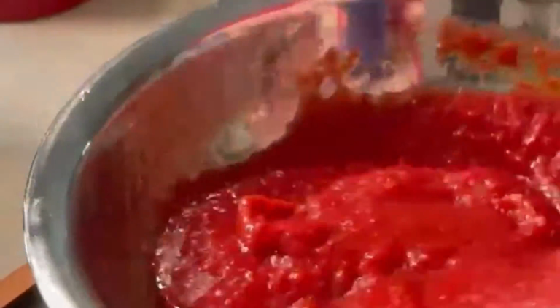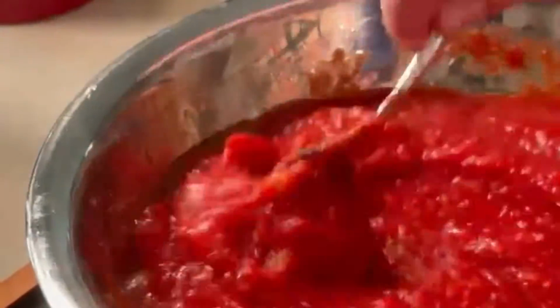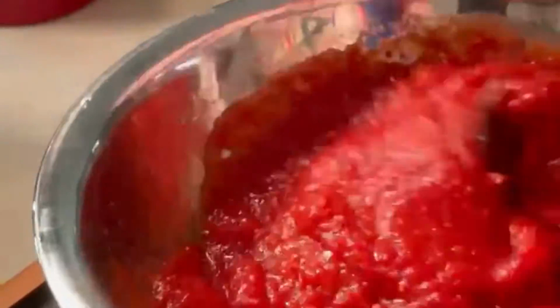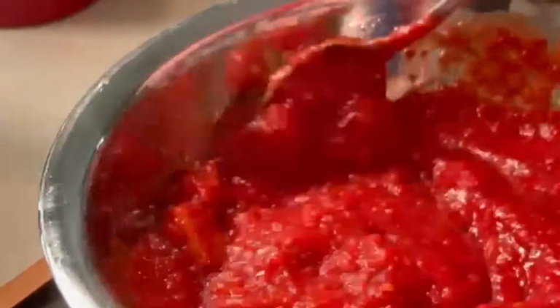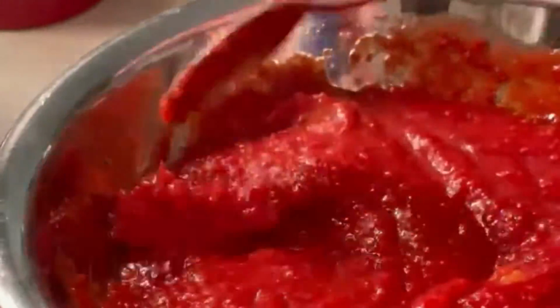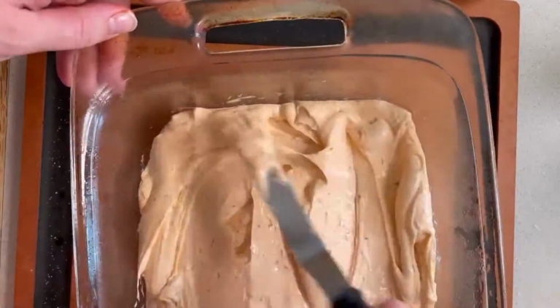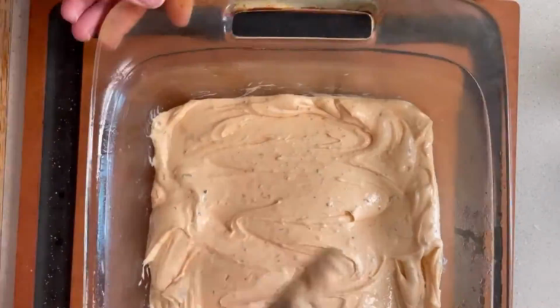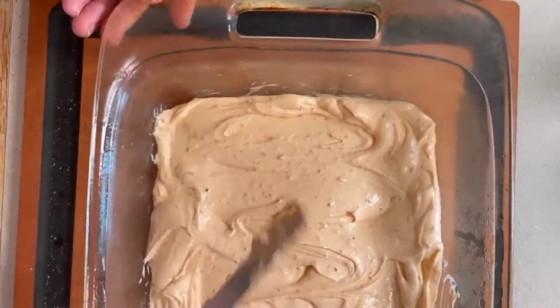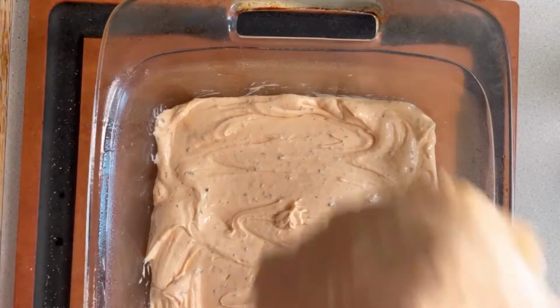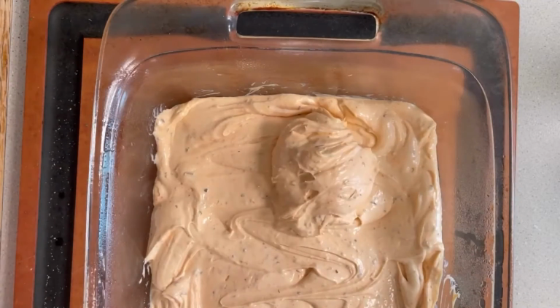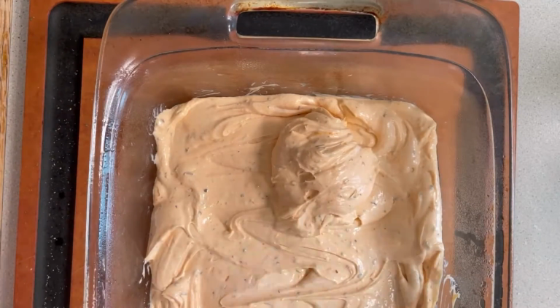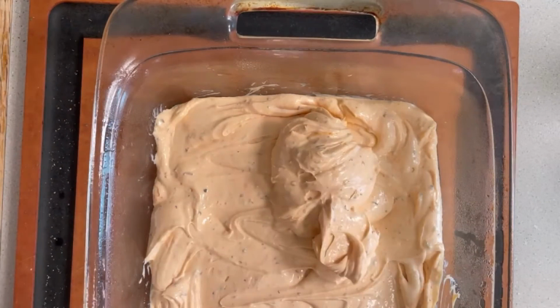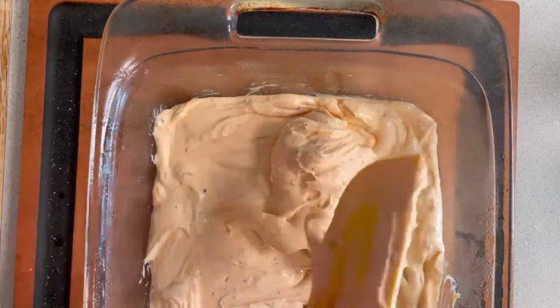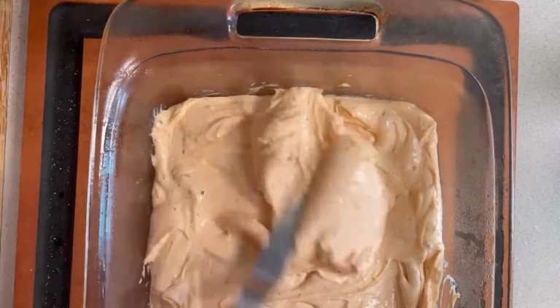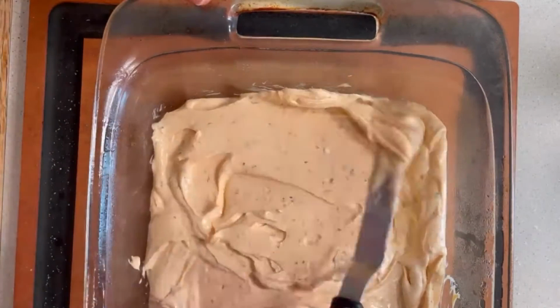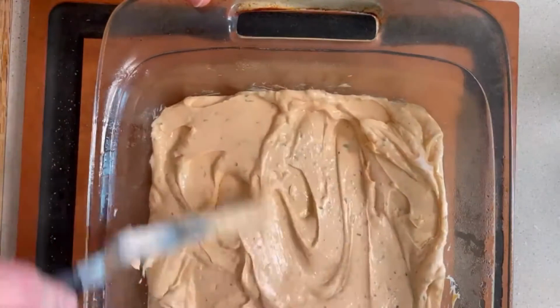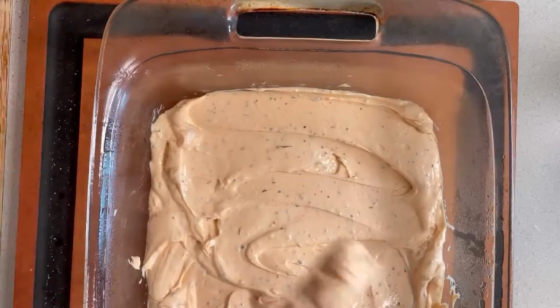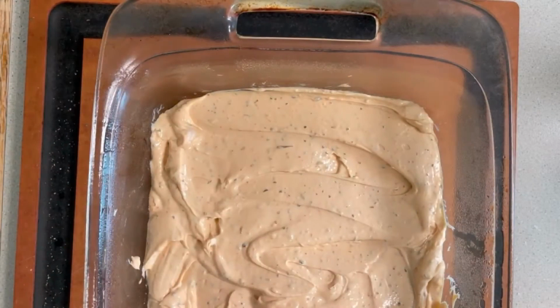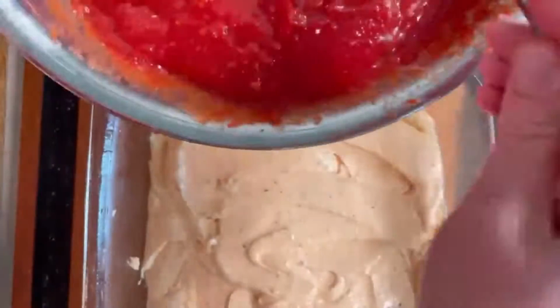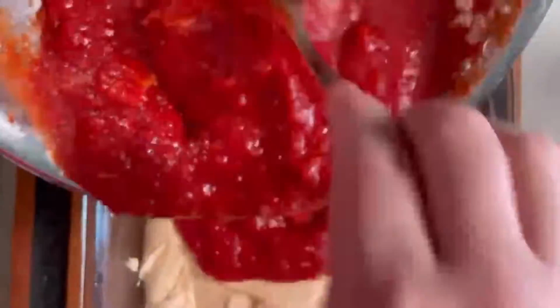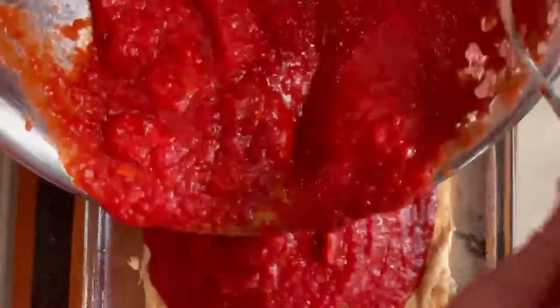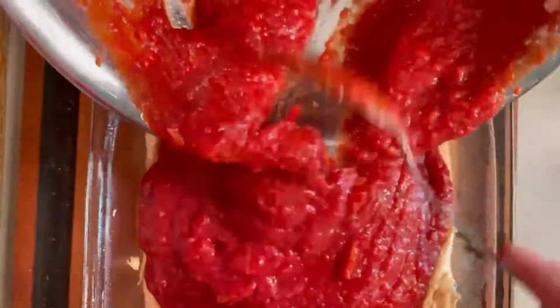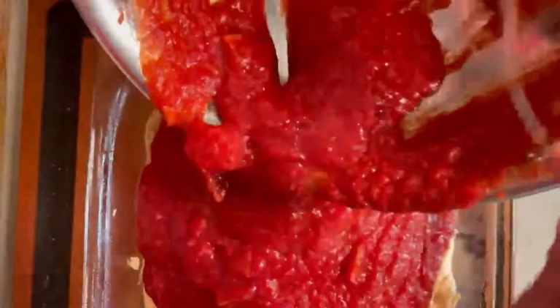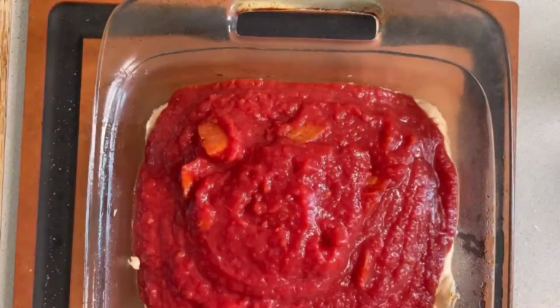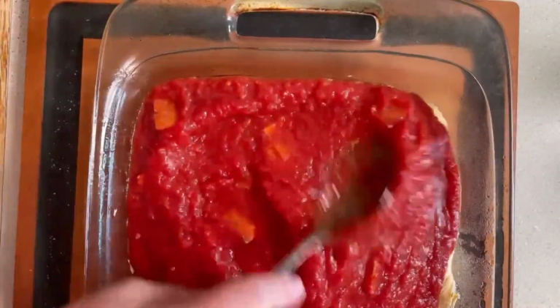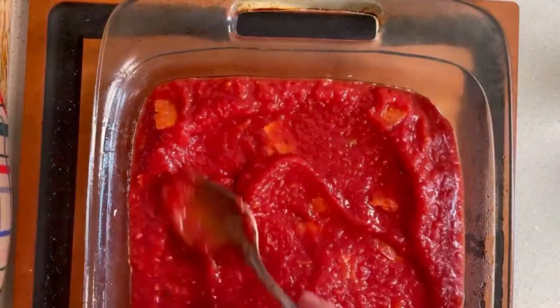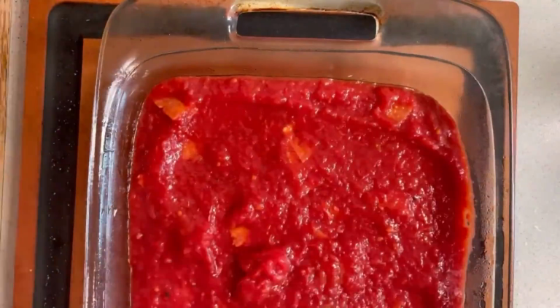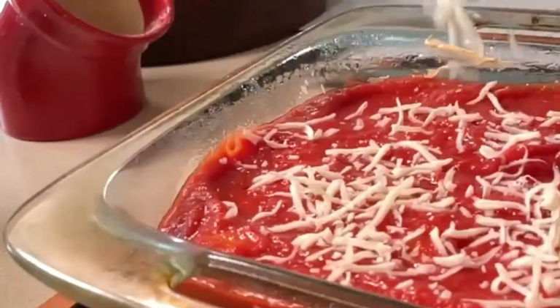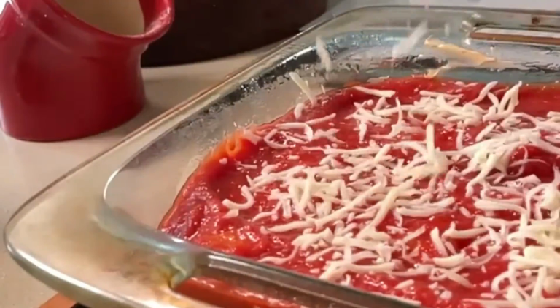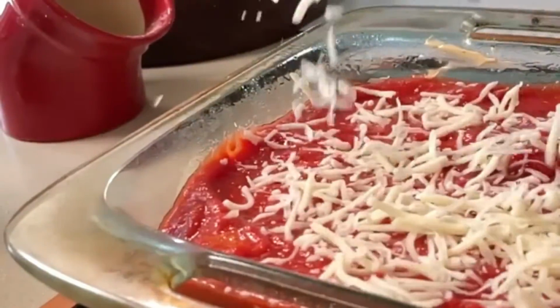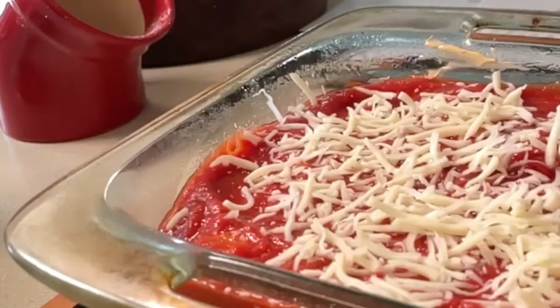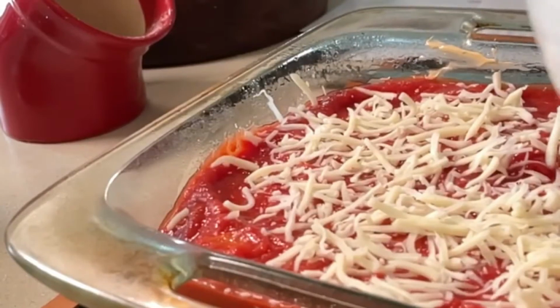And then to build it, you're just going to put your cream cheese layer, your sauce layer, and then a nice layer of cheese on top. You're going to bake it until it gets nice and gooey. And then you're going to serve it with crackers or crostini, or just eat it with a spoon.